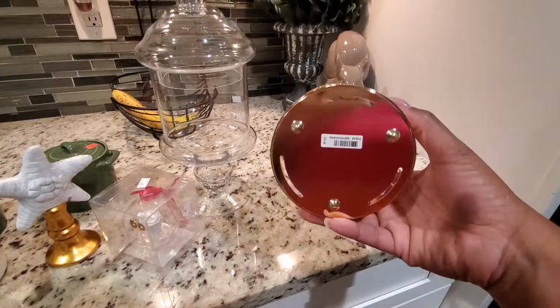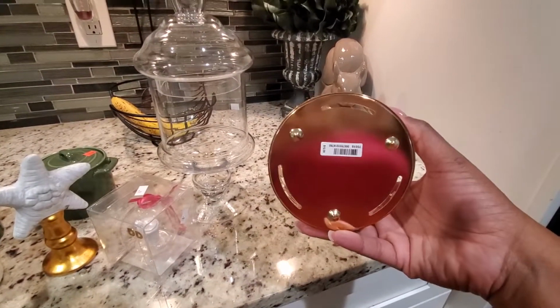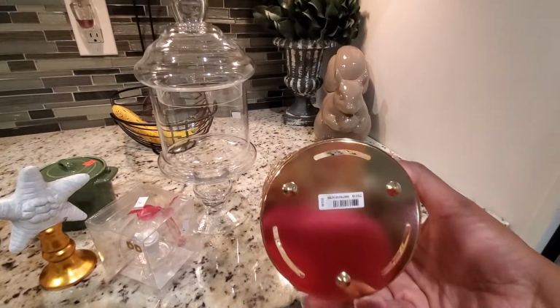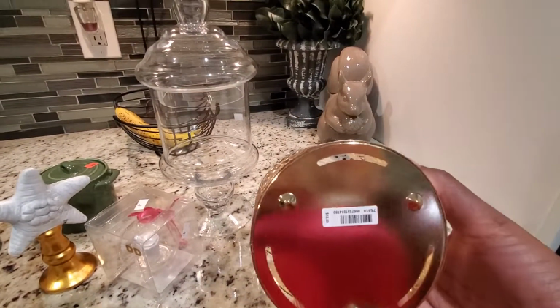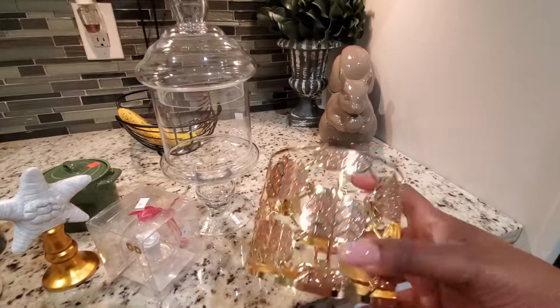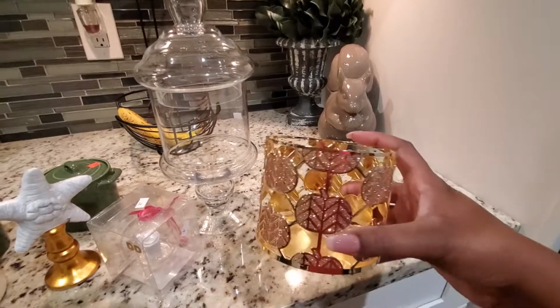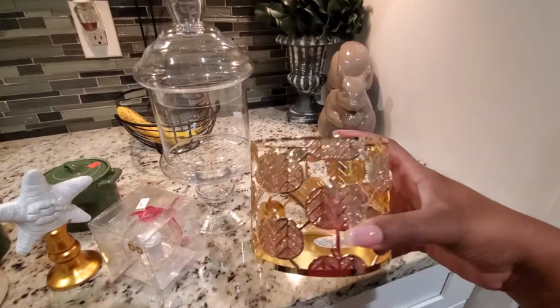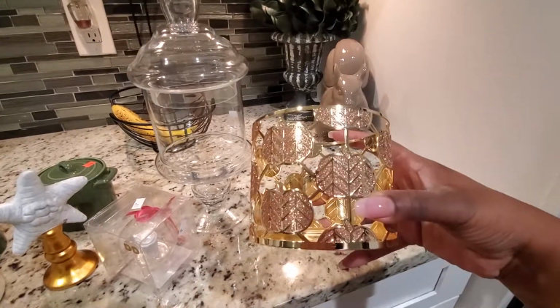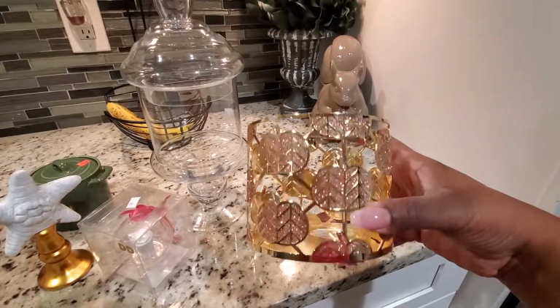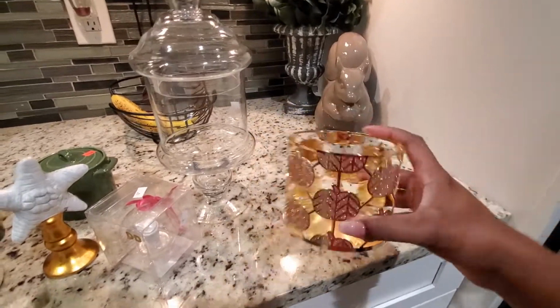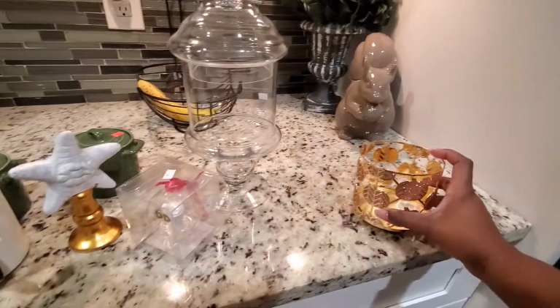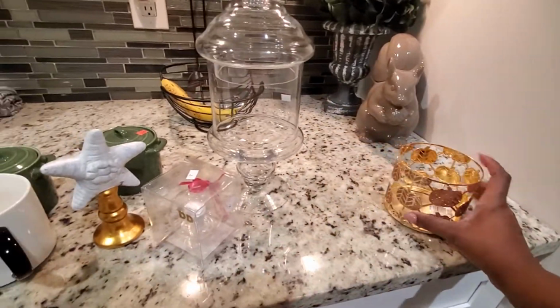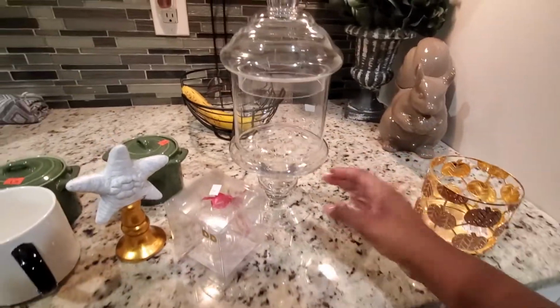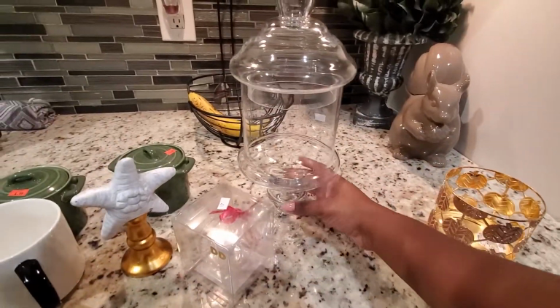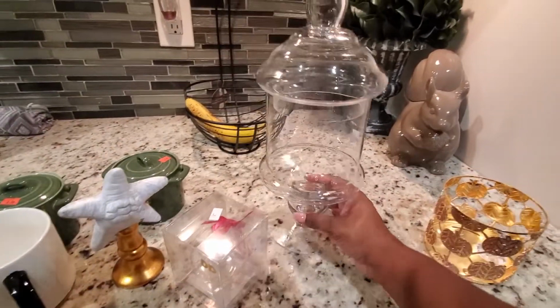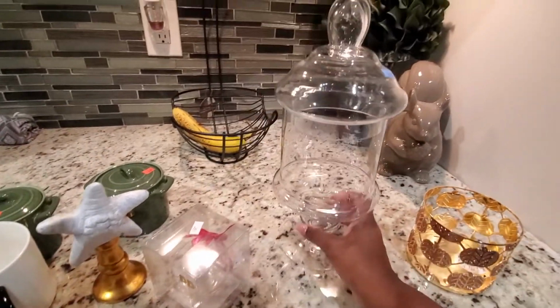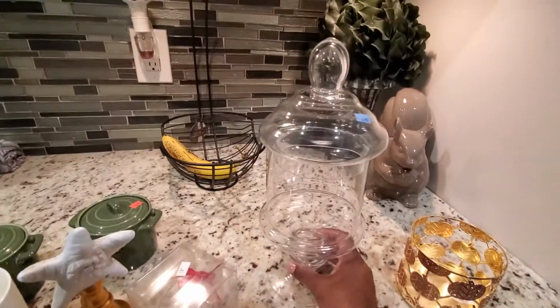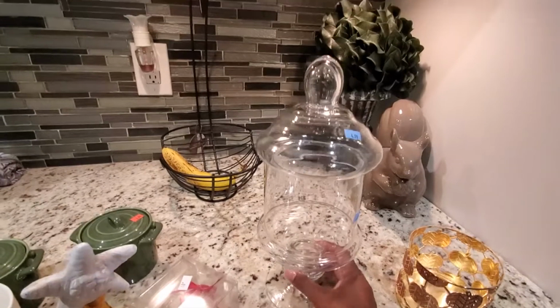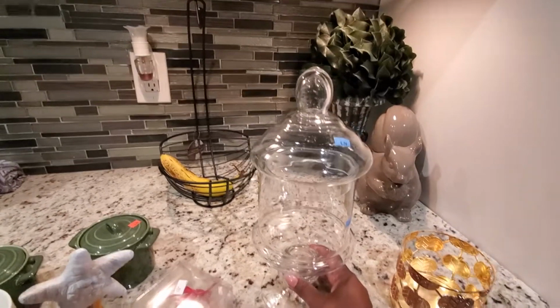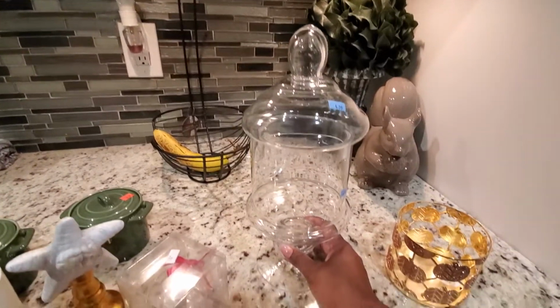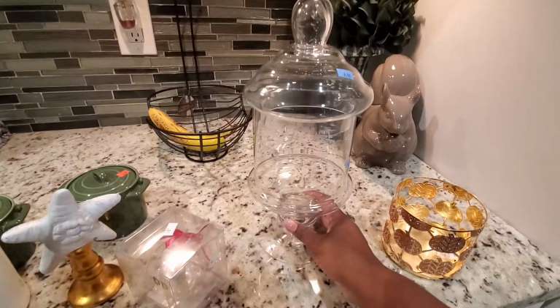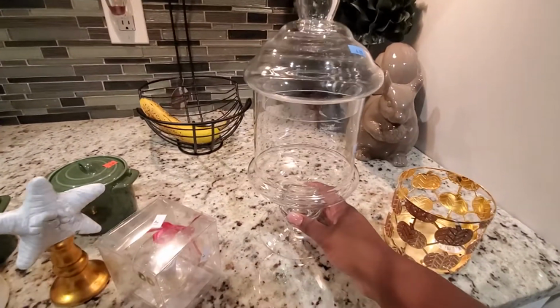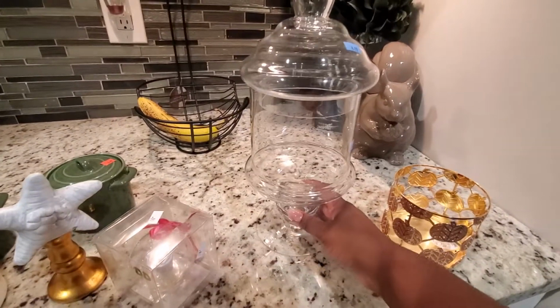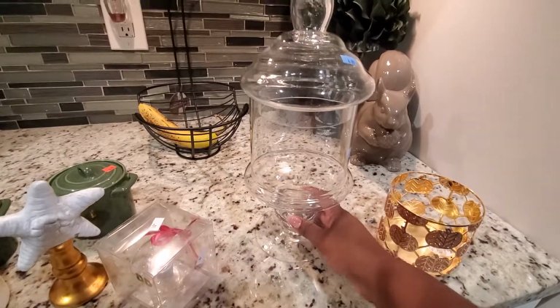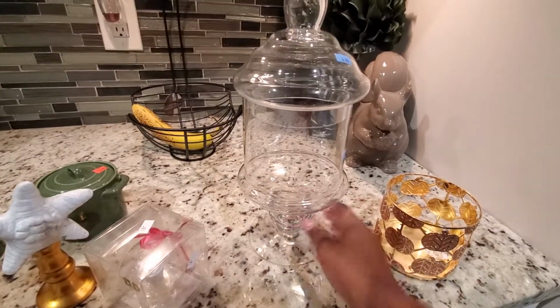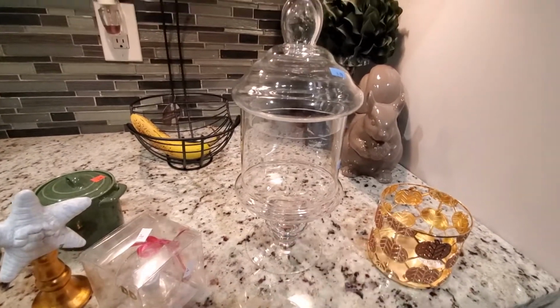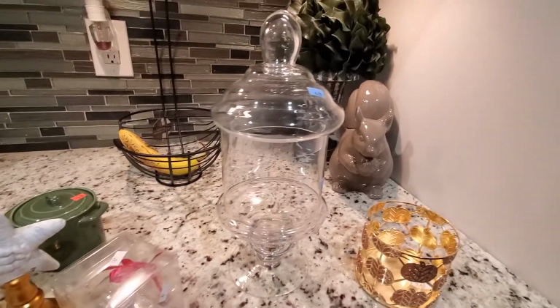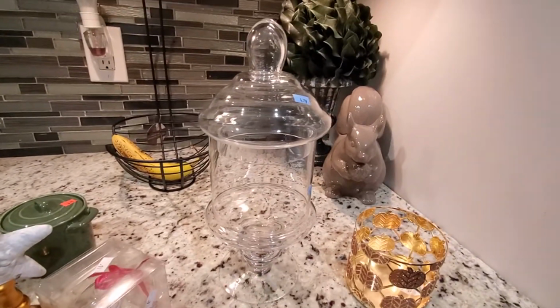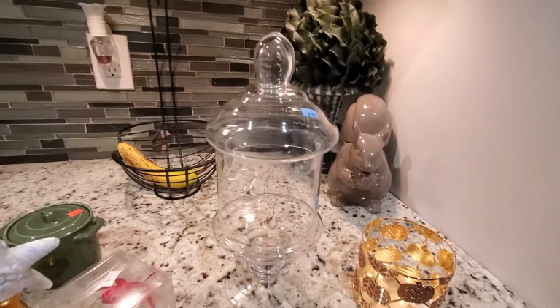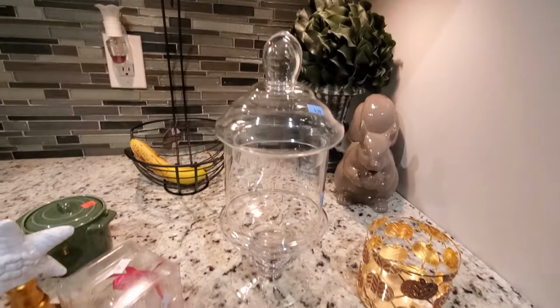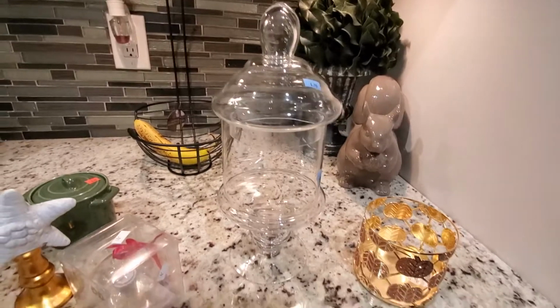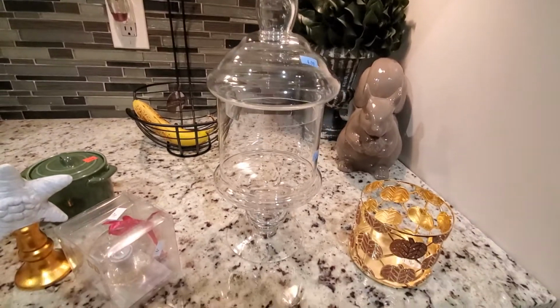And I believe it was $12.50. So we did purchase this from Goodwill. I purchased this apothecary jar and I think I'm going to use this on my coffee station, but I'm not sure yet. But it was only $4.99.